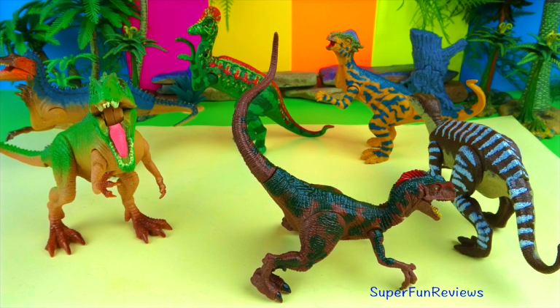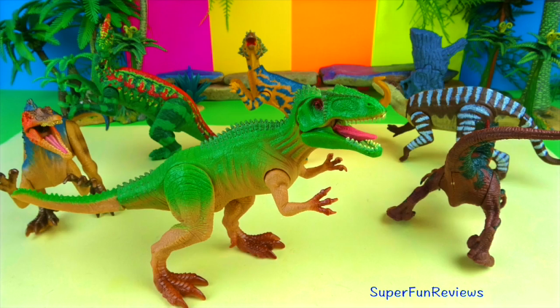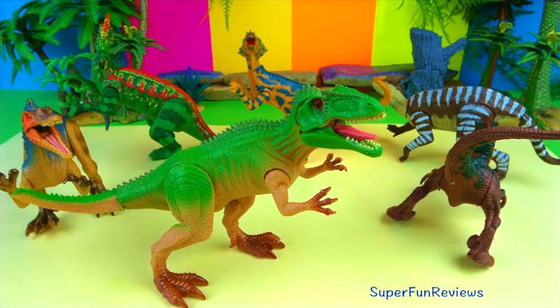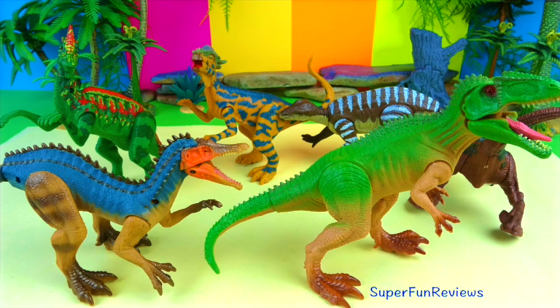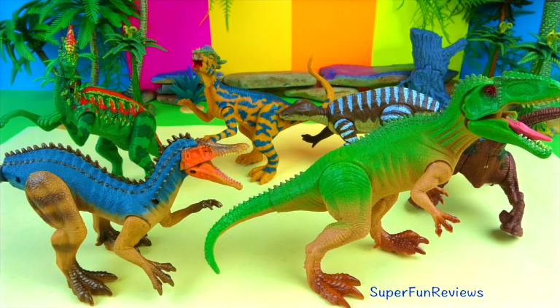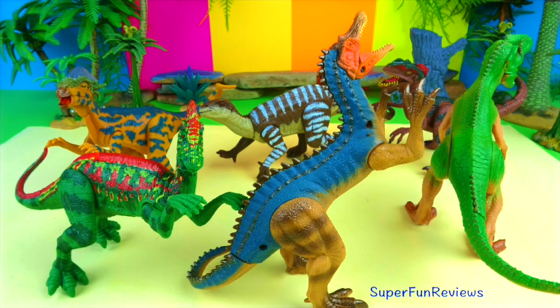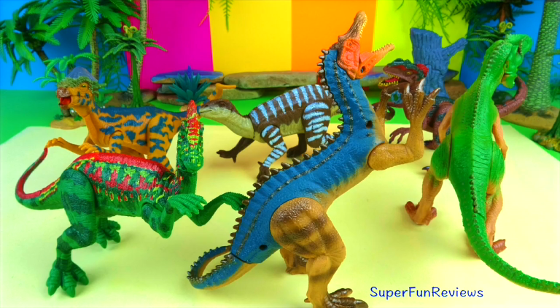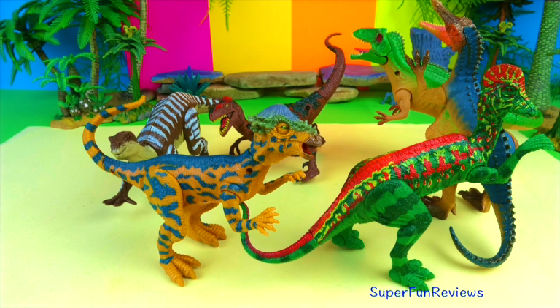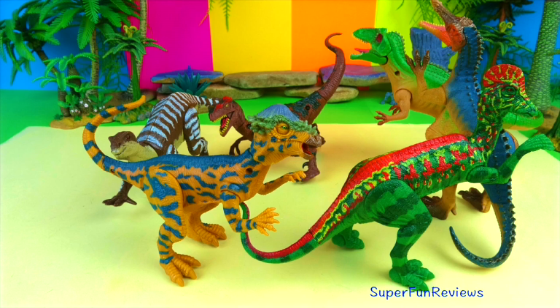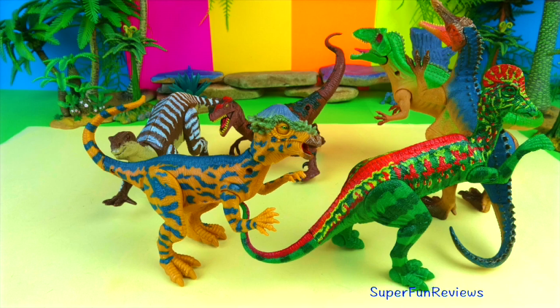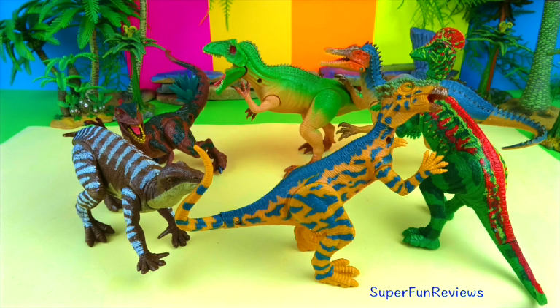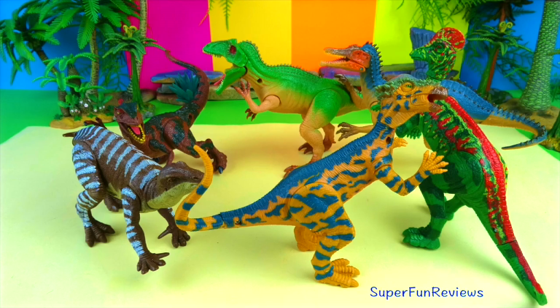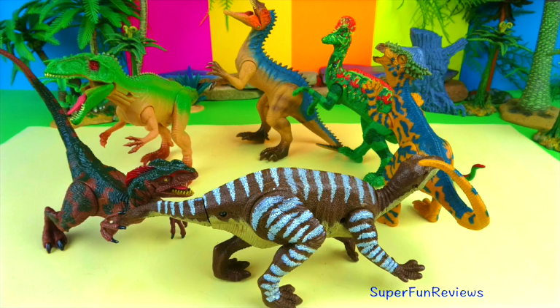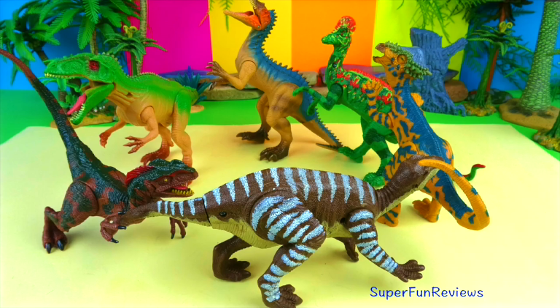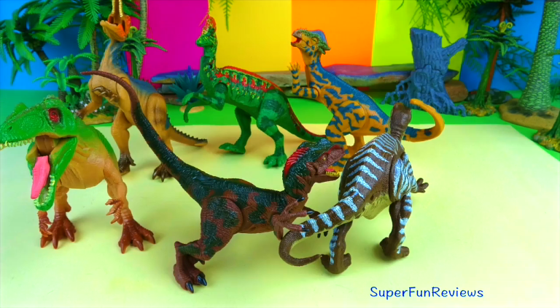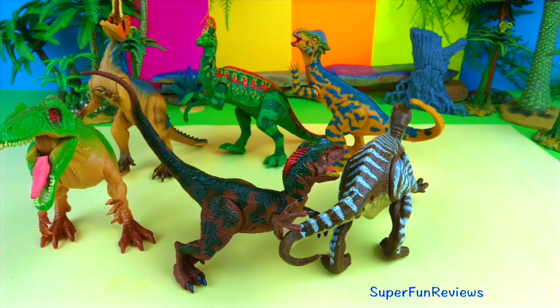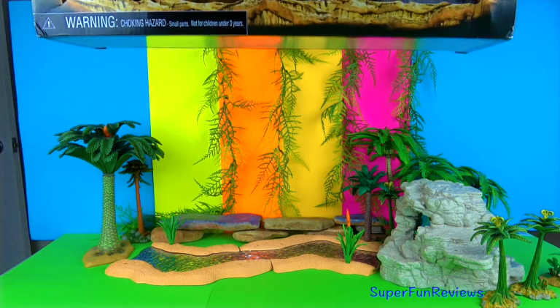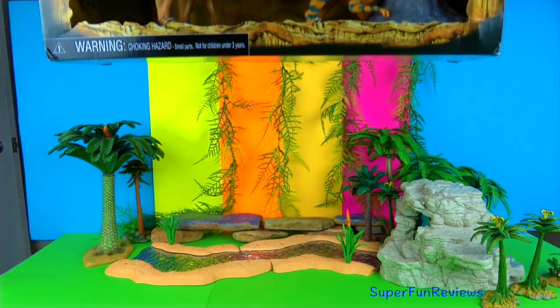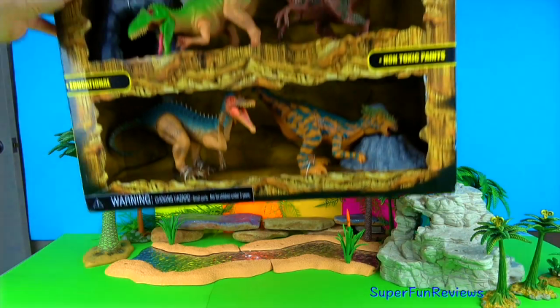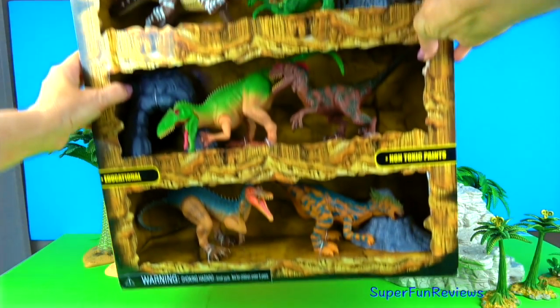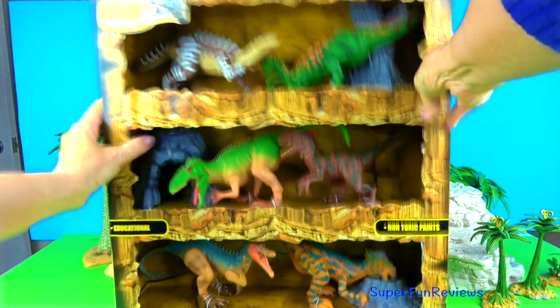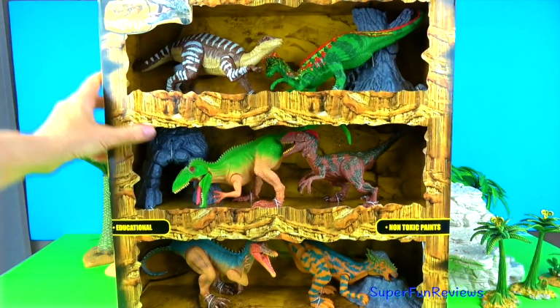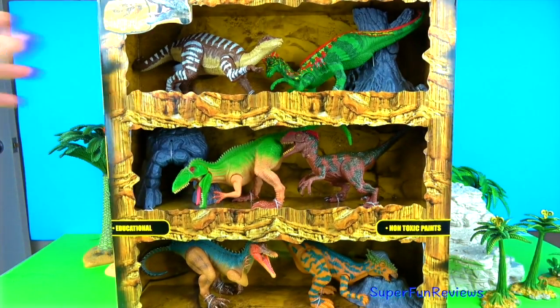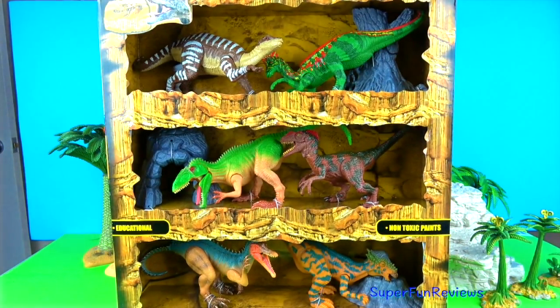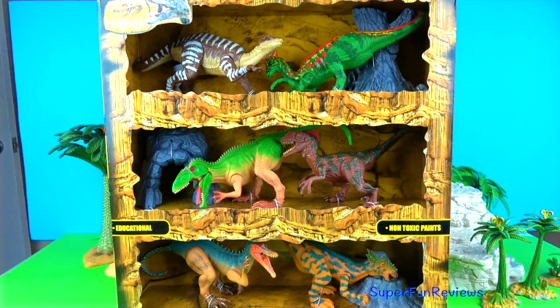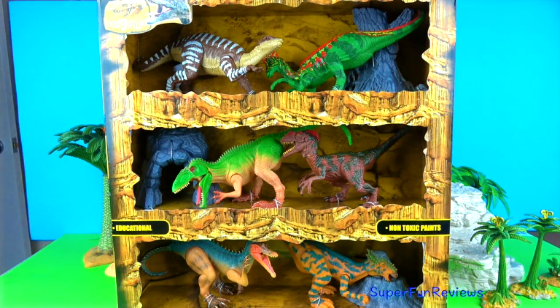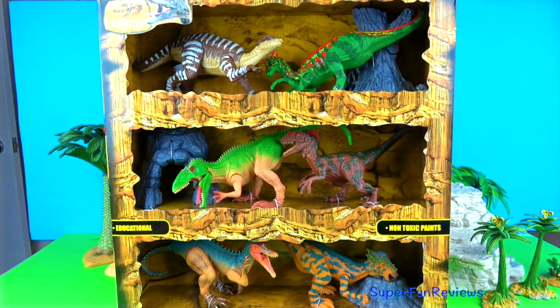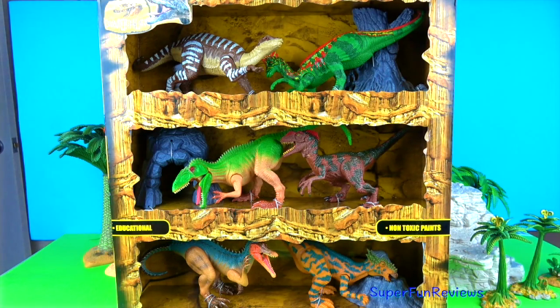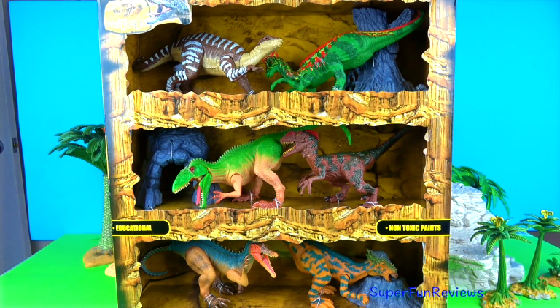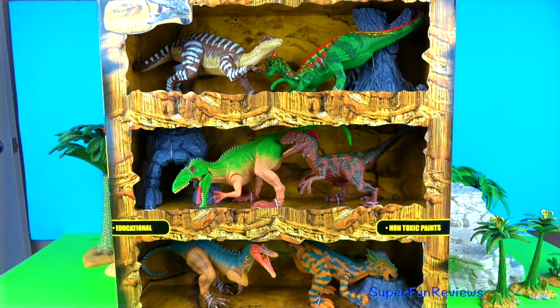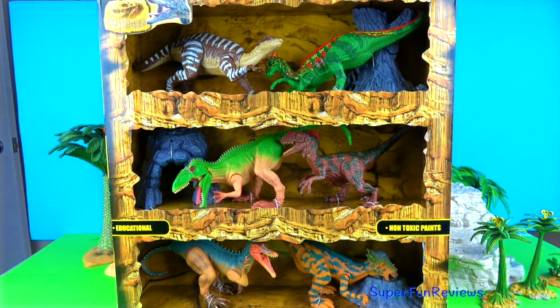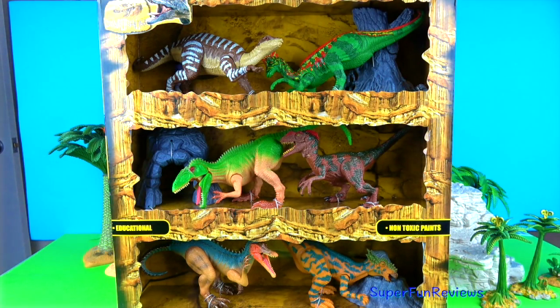They're quite colourful as well. The set includes Iguanodon, Corythosaurus, Pachycephalosaurus, Giganotosaurus, Deinonychus, Suchomimus and accessories. And here's the box.